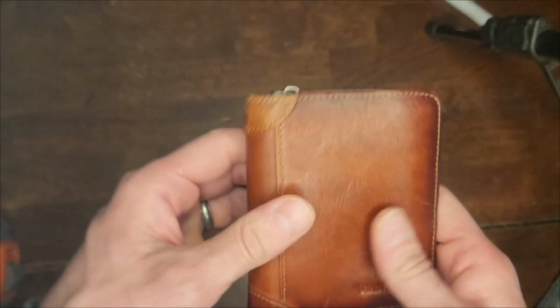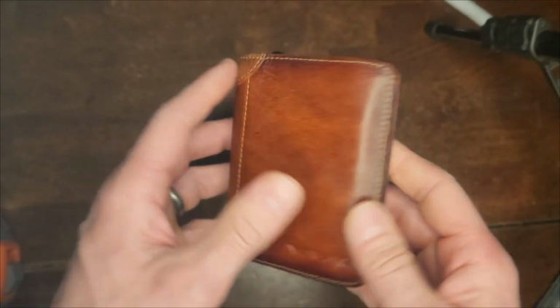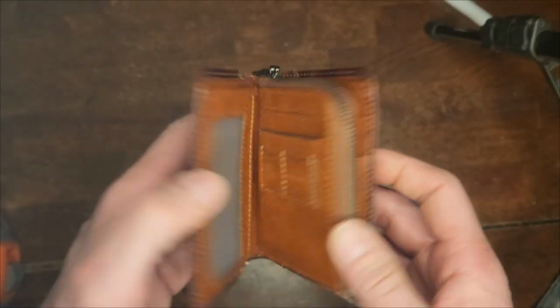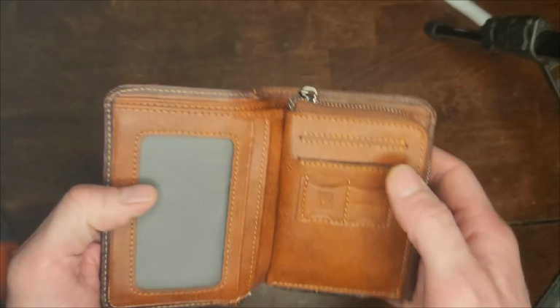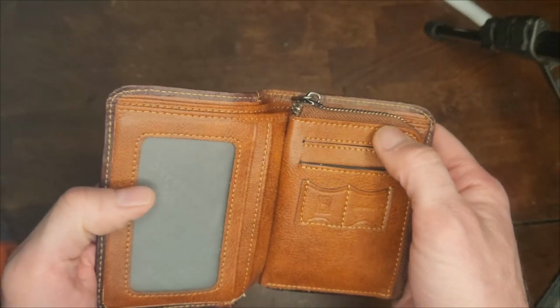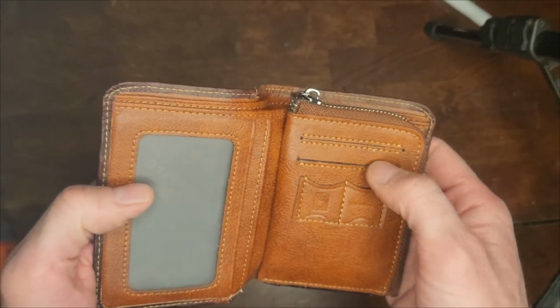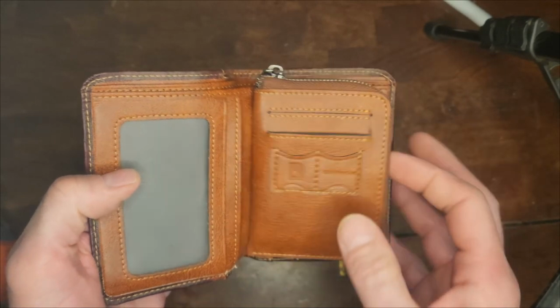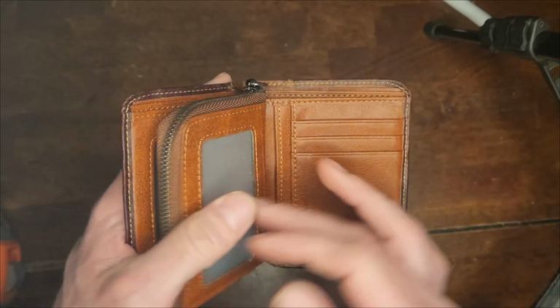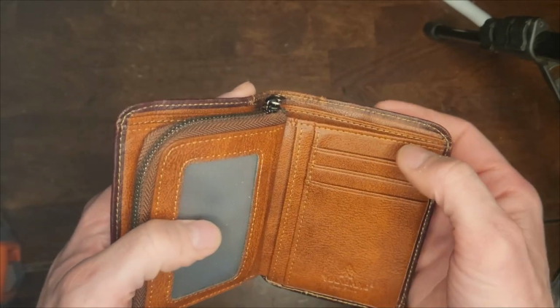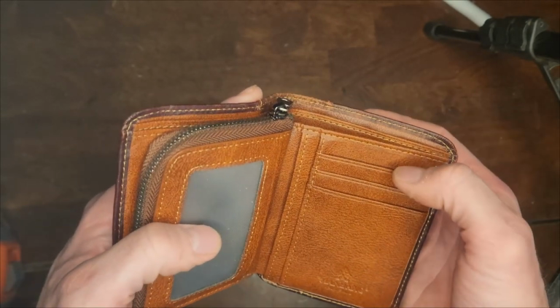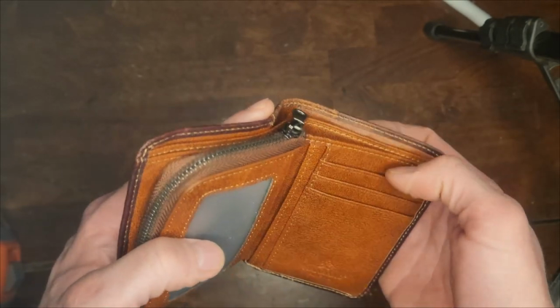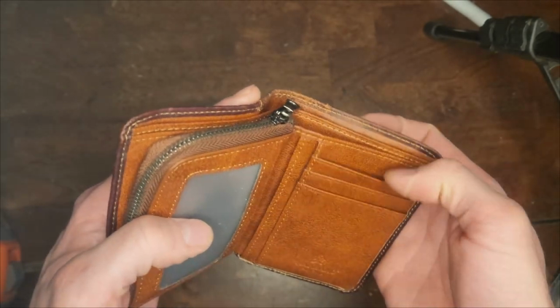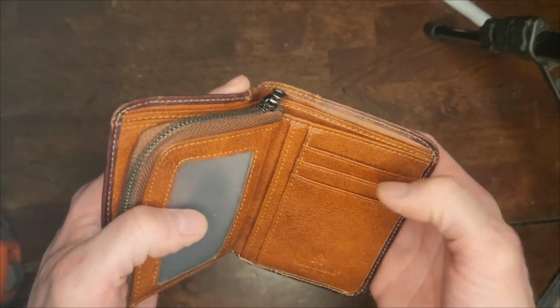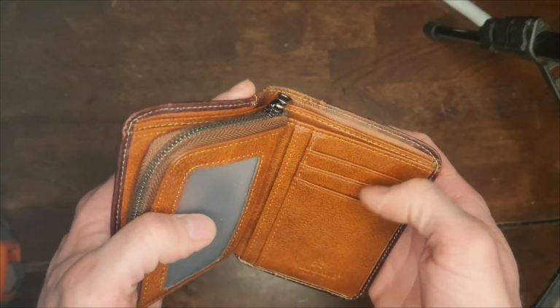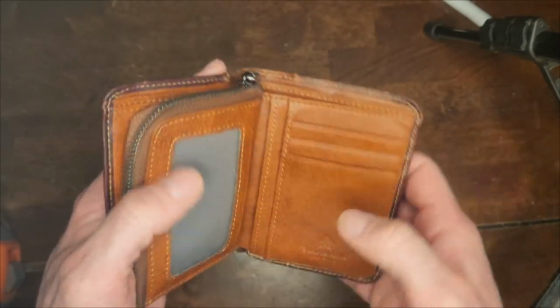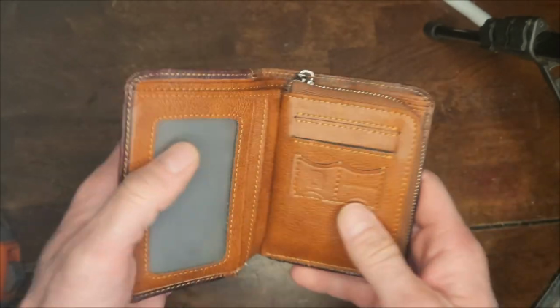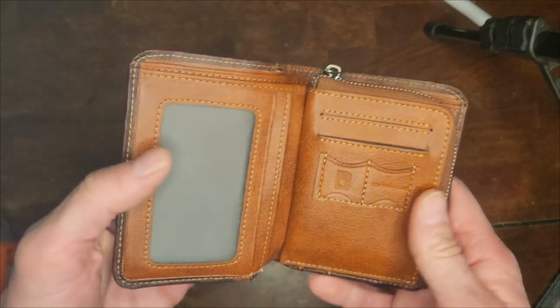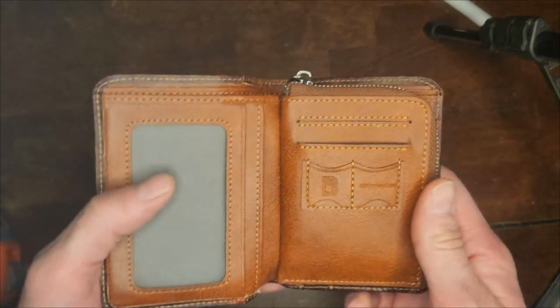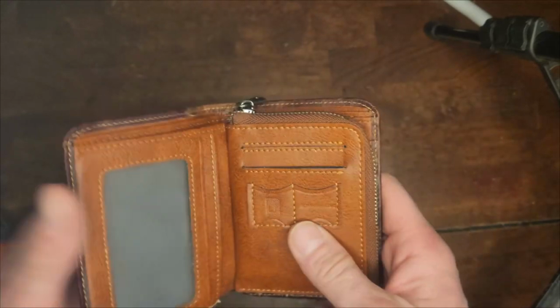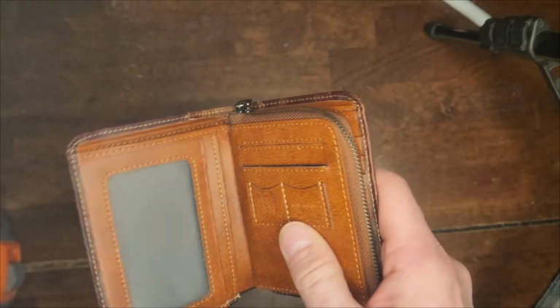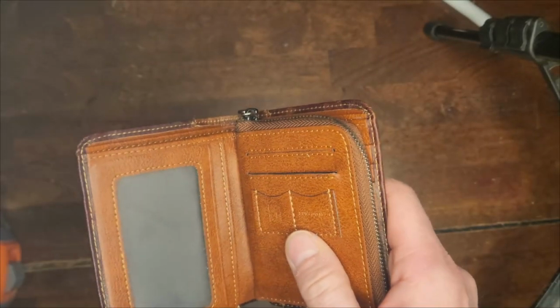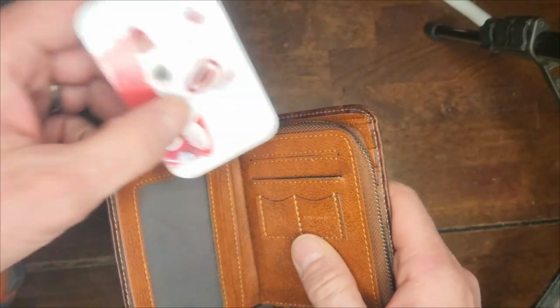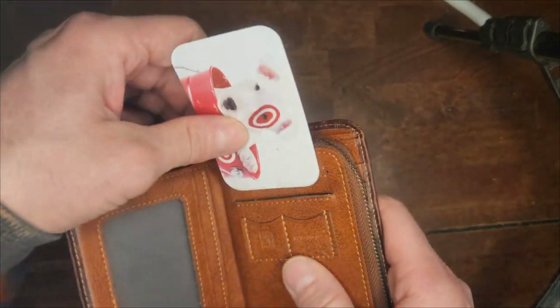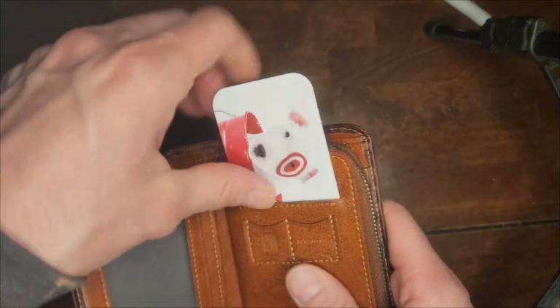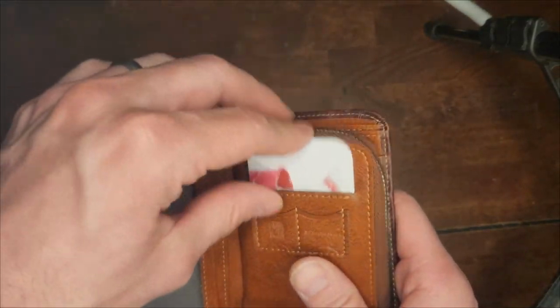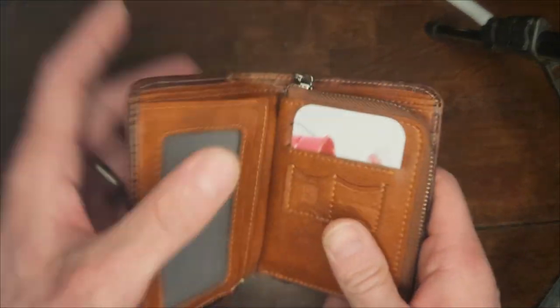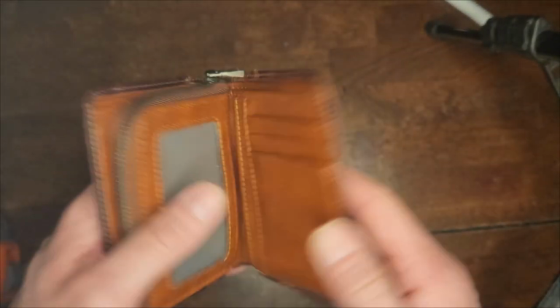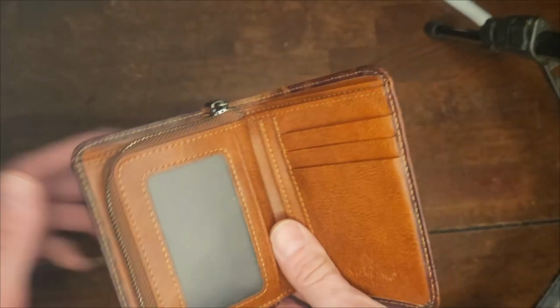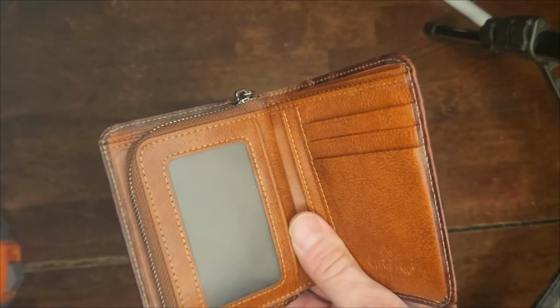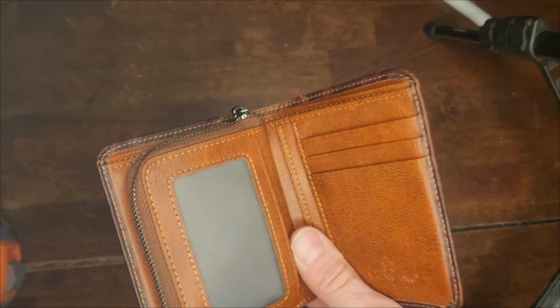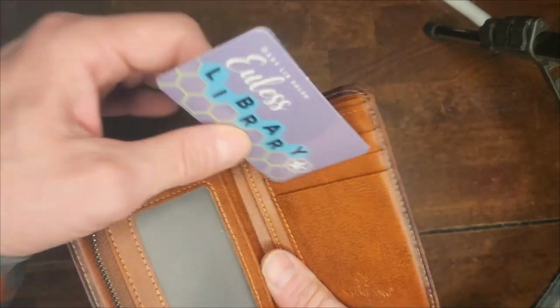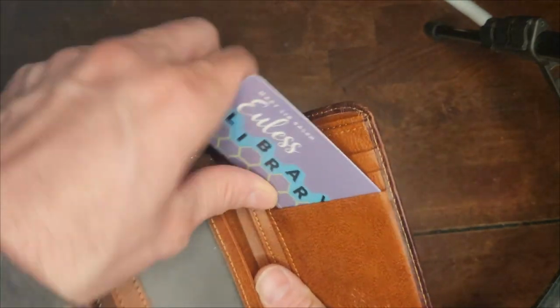This wallet has five front pockets so you can put your cards in. Lots of space to put cards.